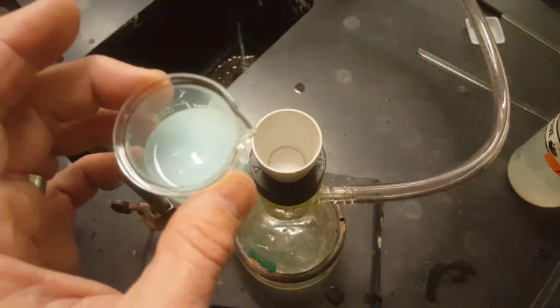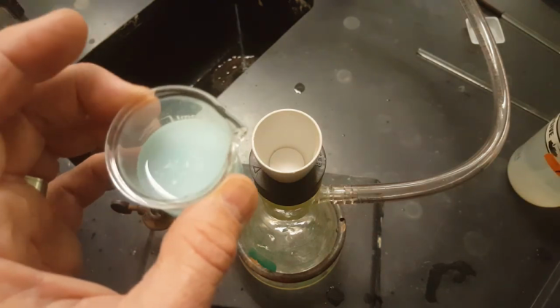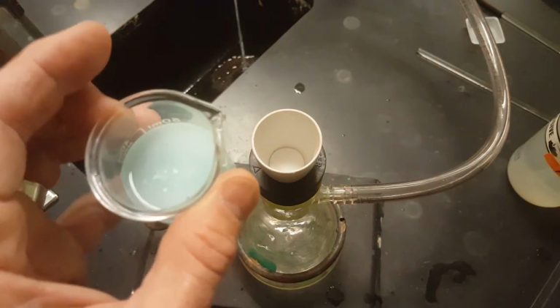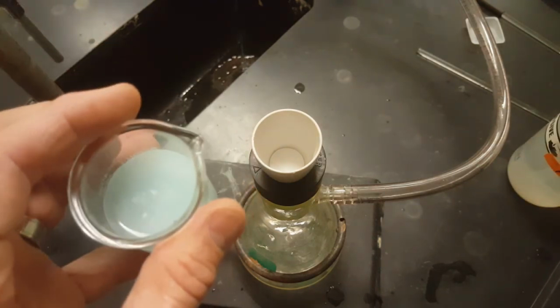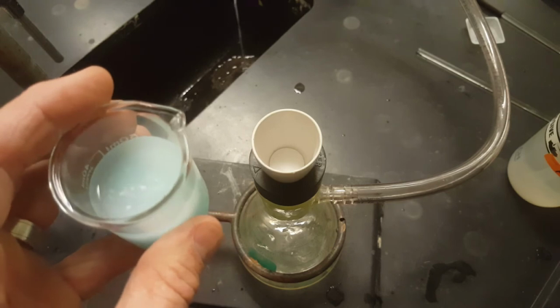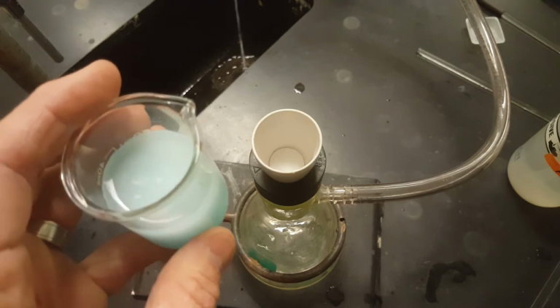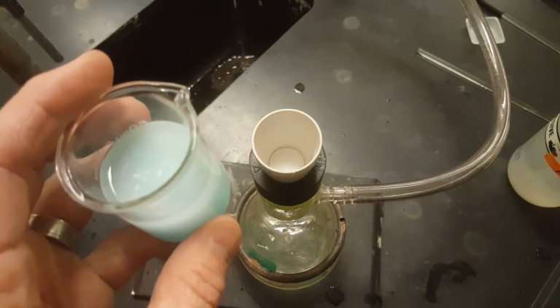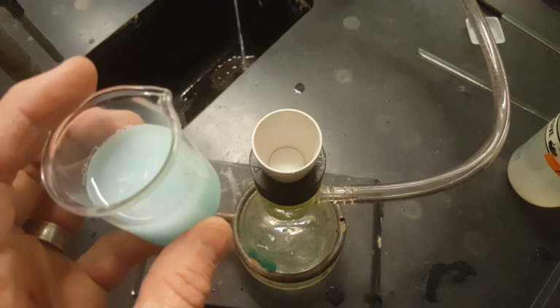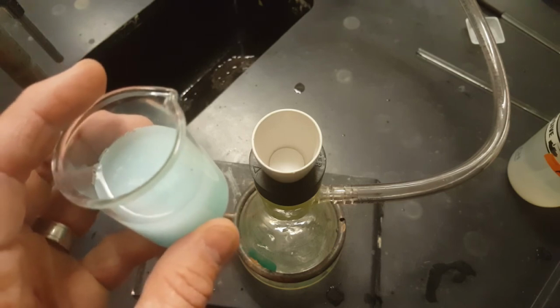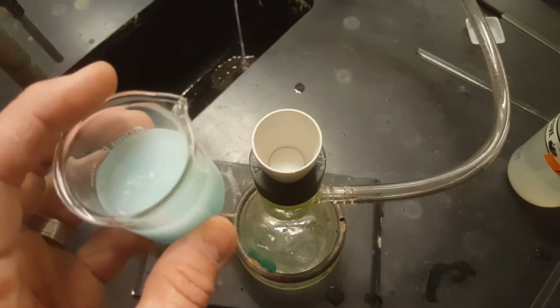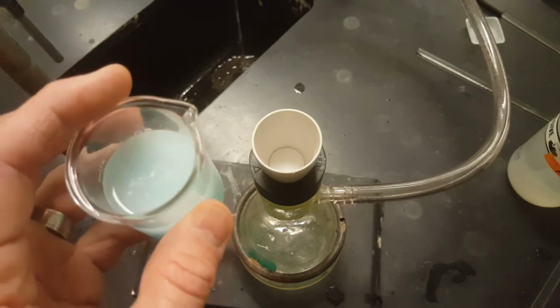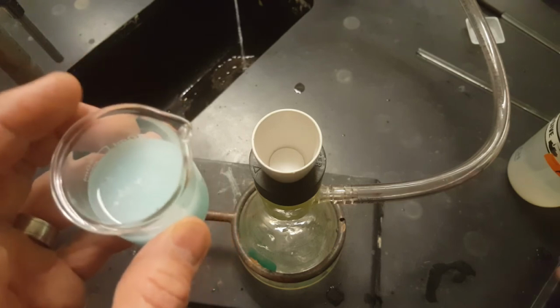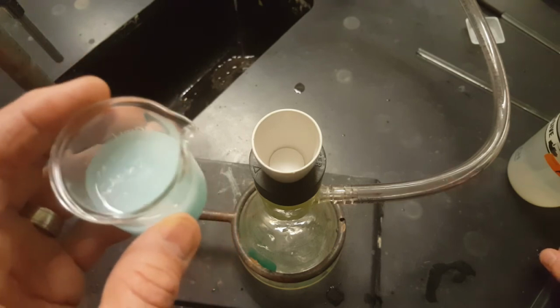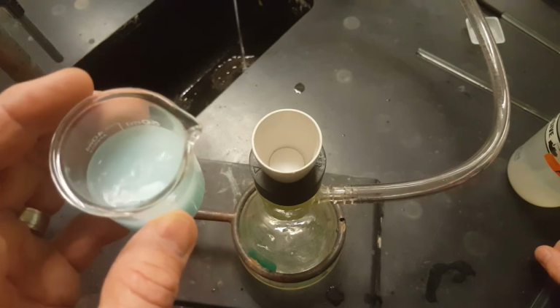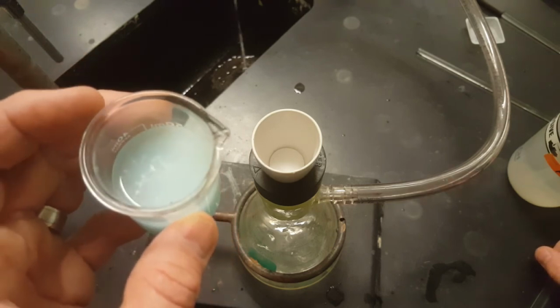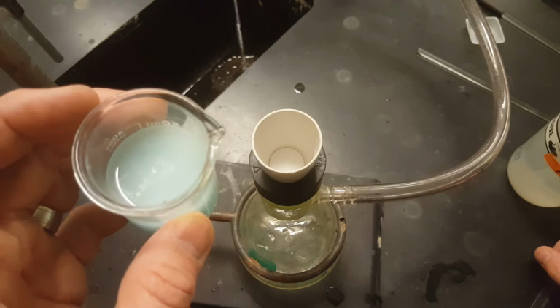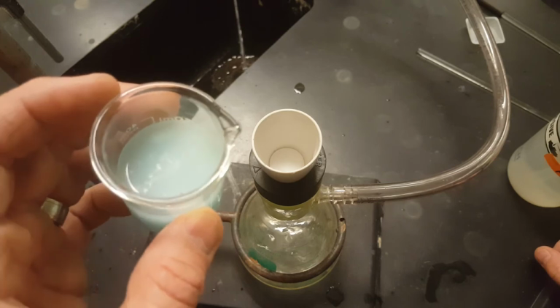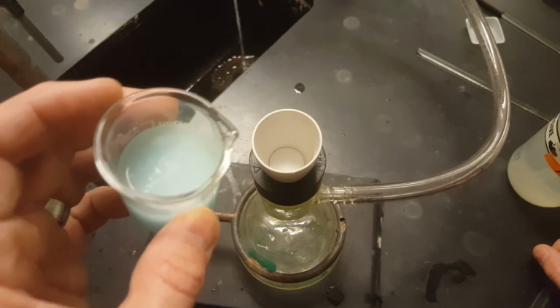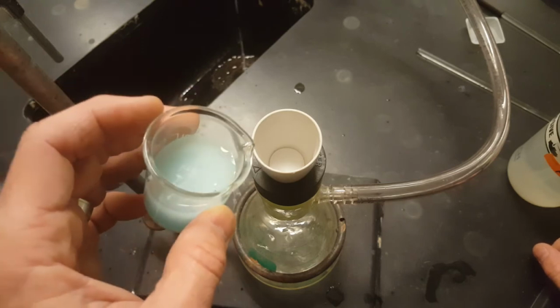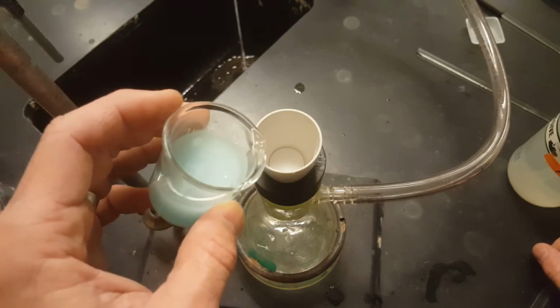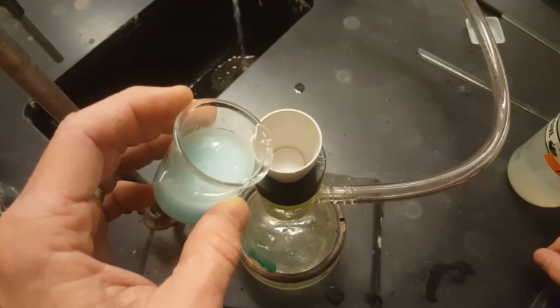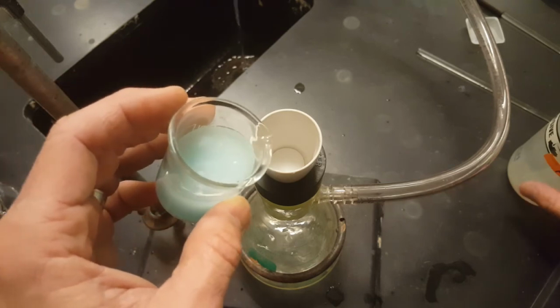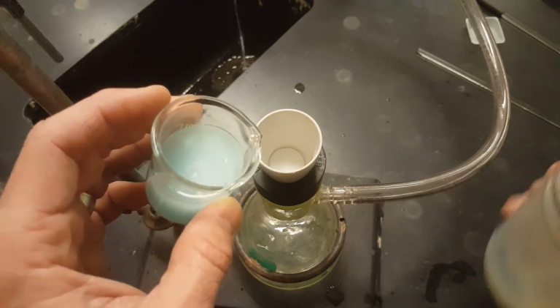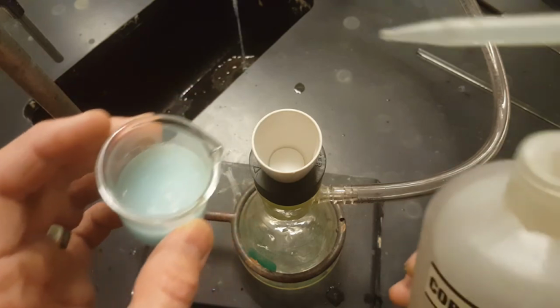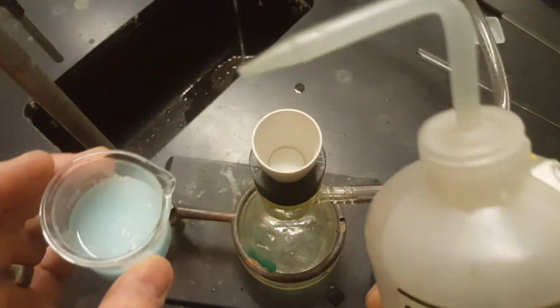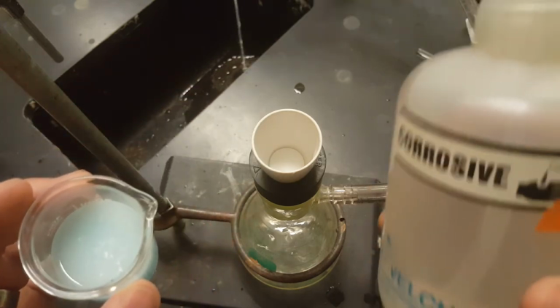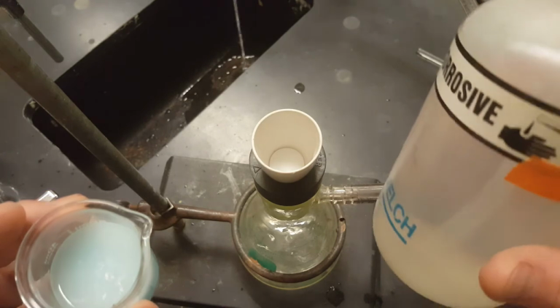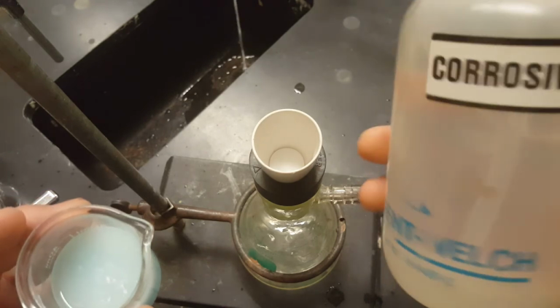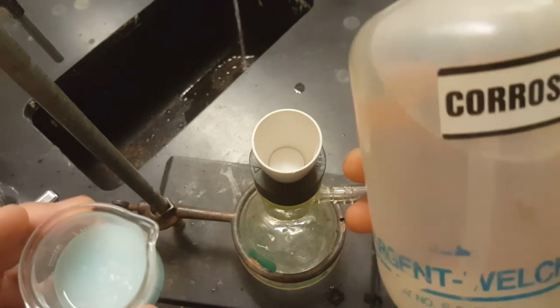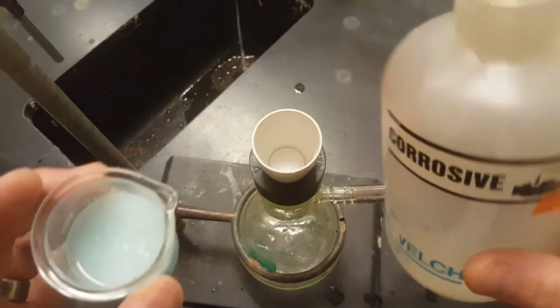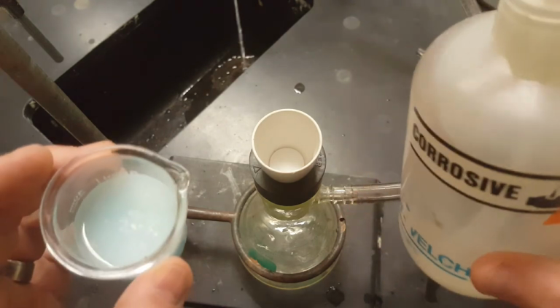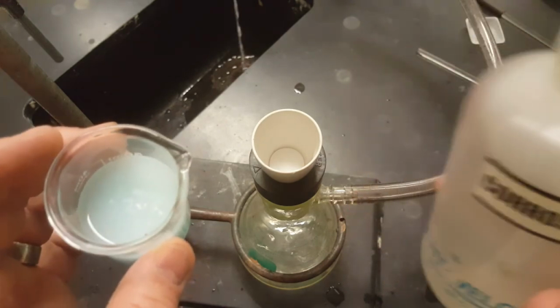Peptization is when super tiny particles form that can pass around or through the filter. You'll be transferring your silver chloride solution — which also contains copper nitrate and copper chloride — into your Gooch, and making sure you get all of the particles using your acid wash bottle.